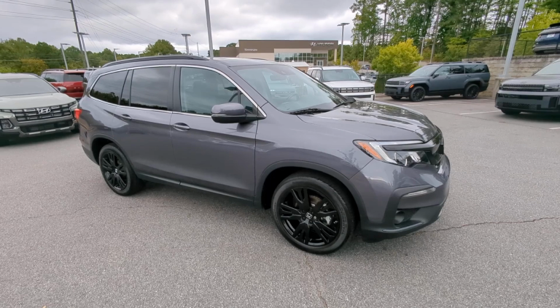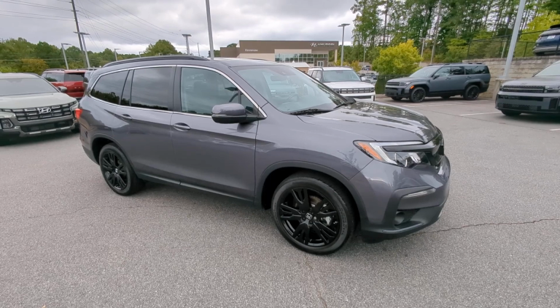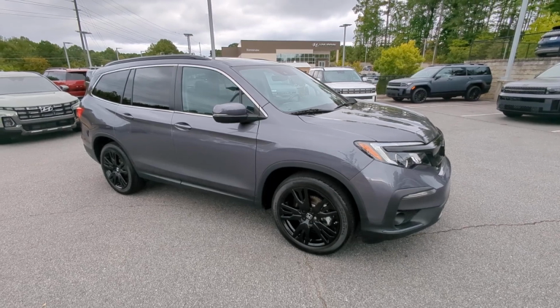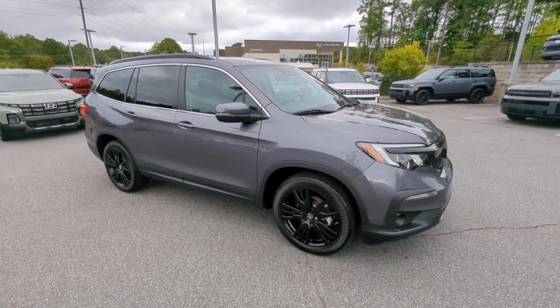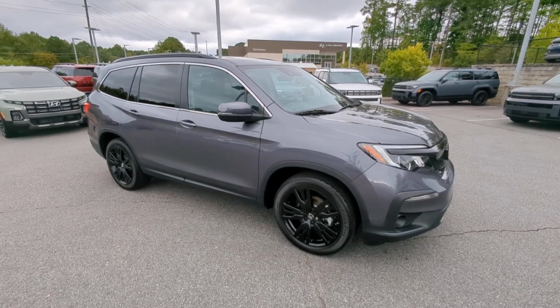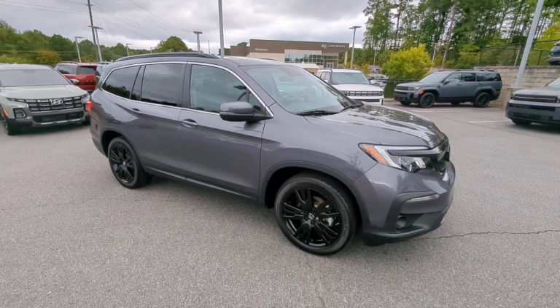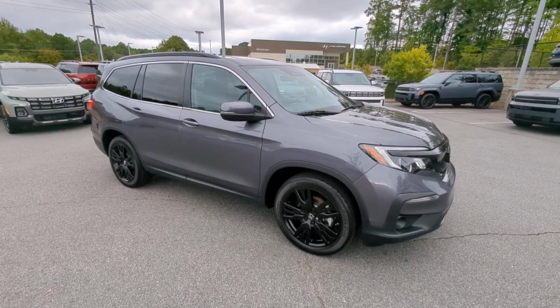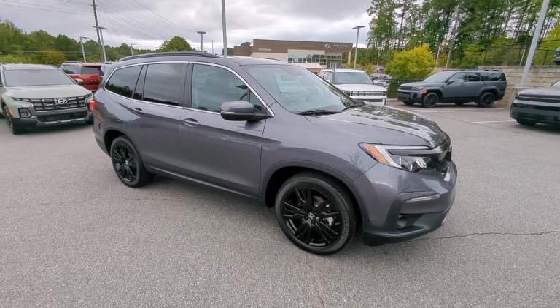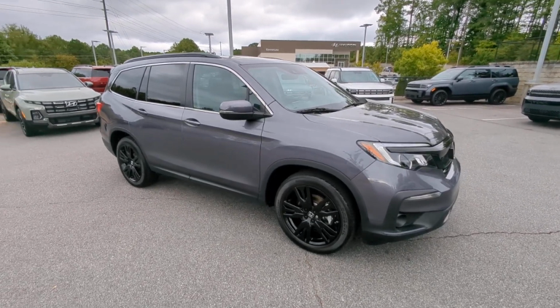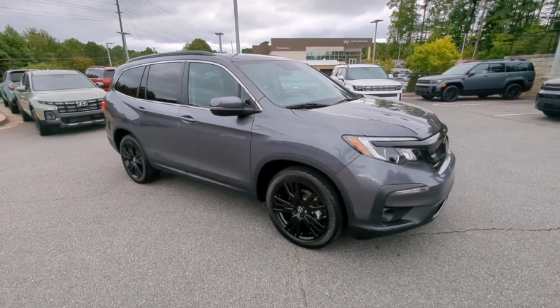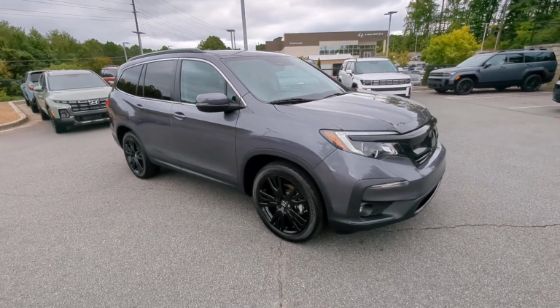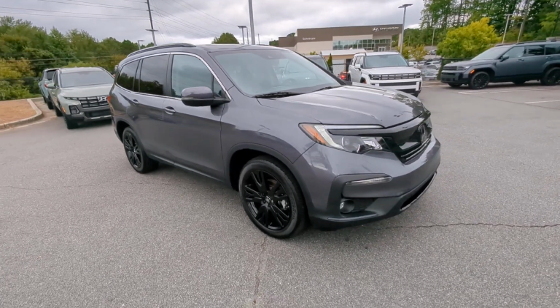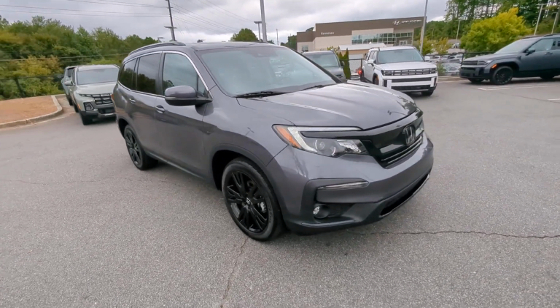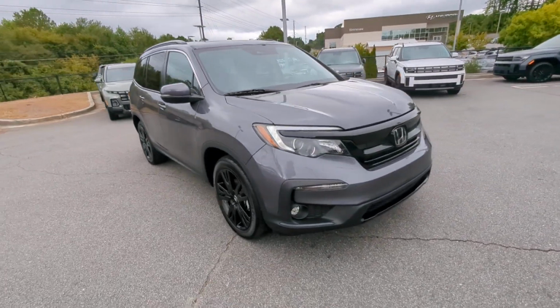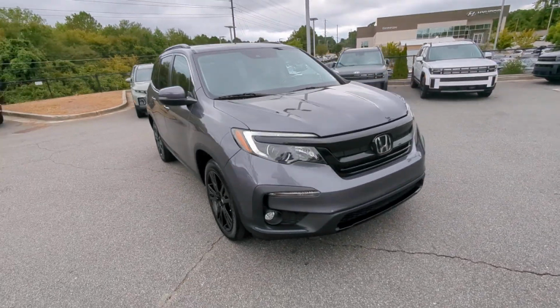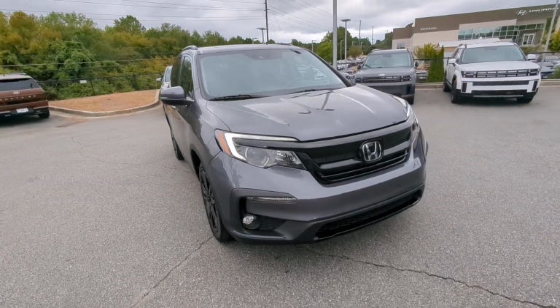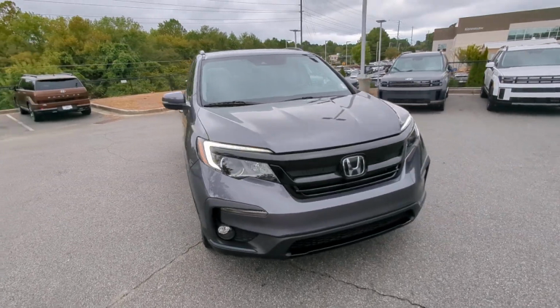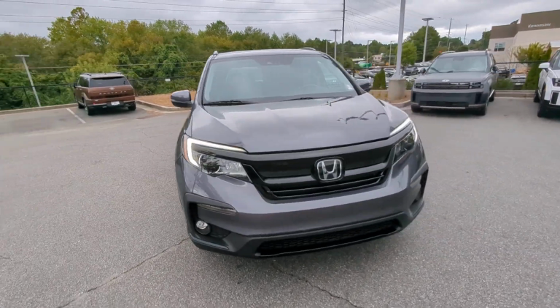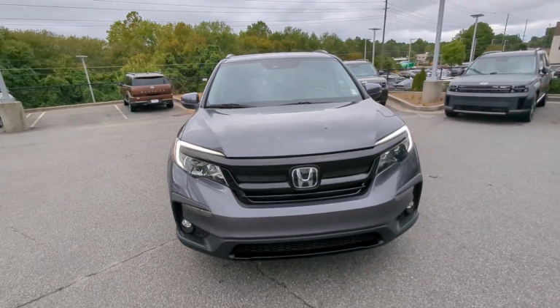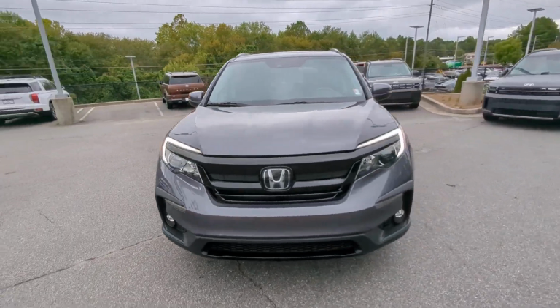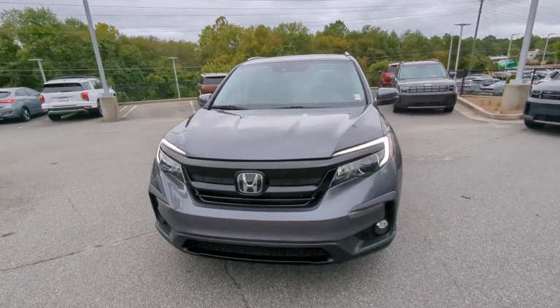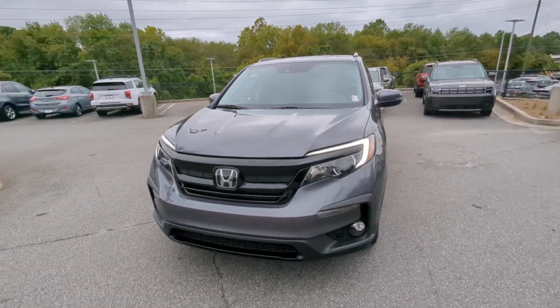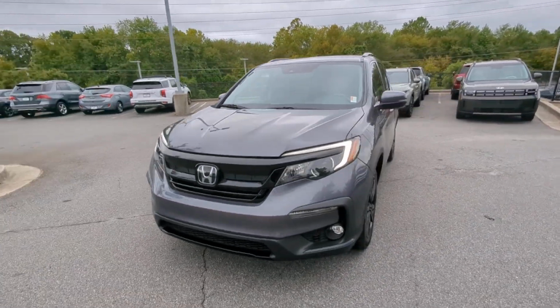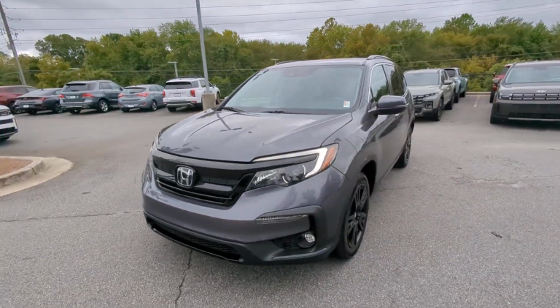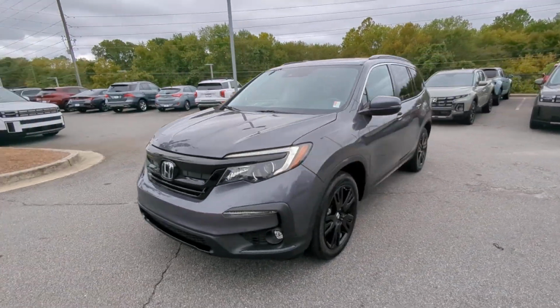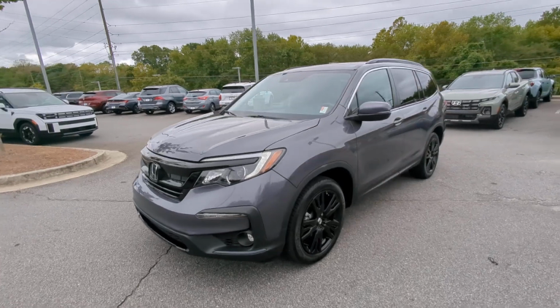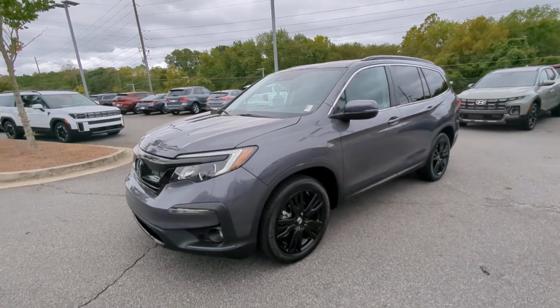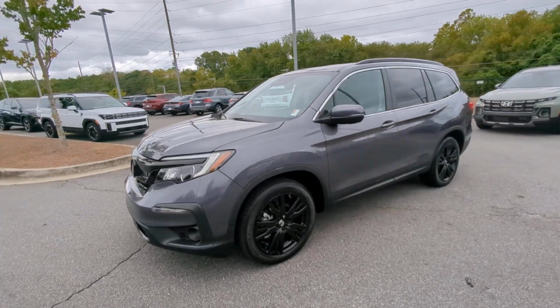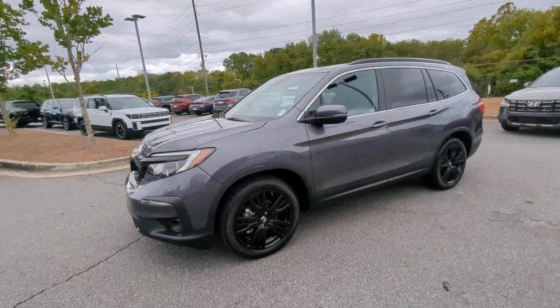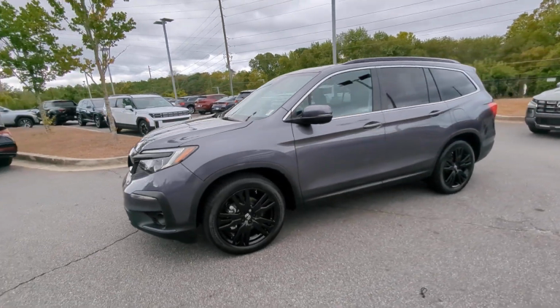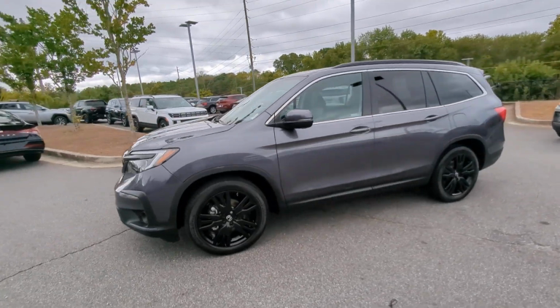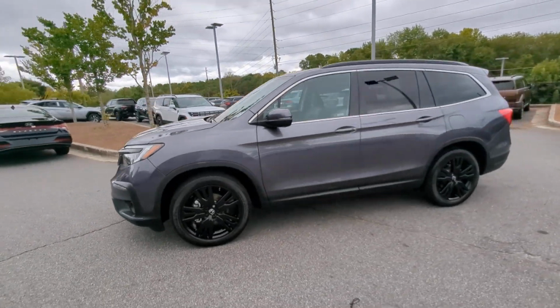This could be the car for you: the 2021 Honda Pilot. With less than 35,000 miles on the odometer, this vehicle provides excellent value.